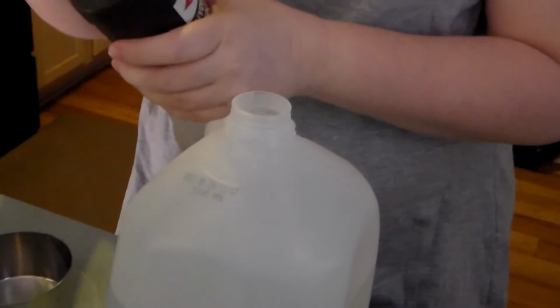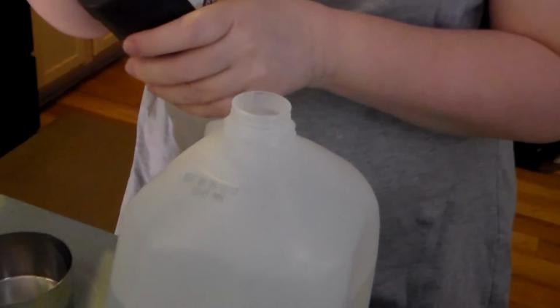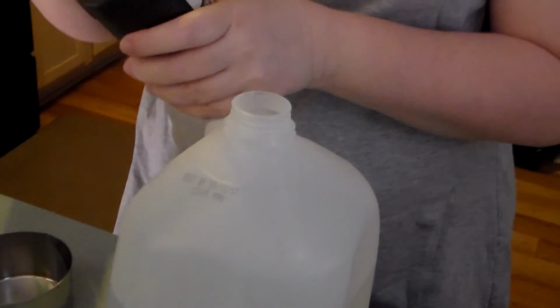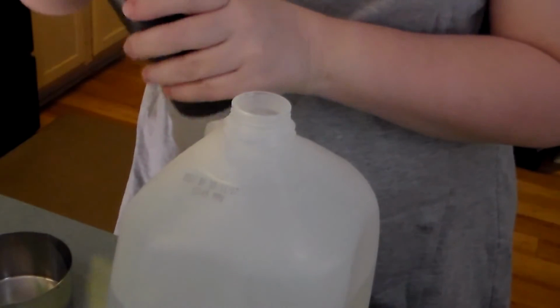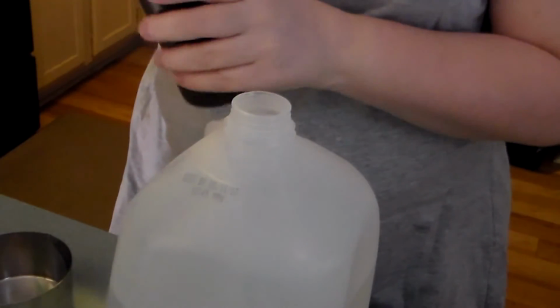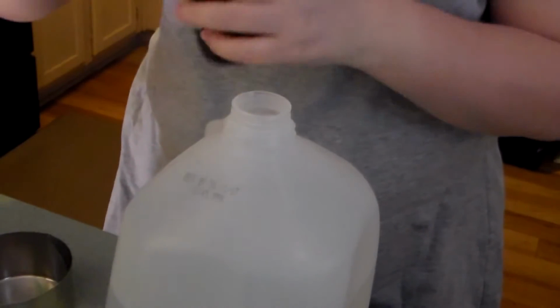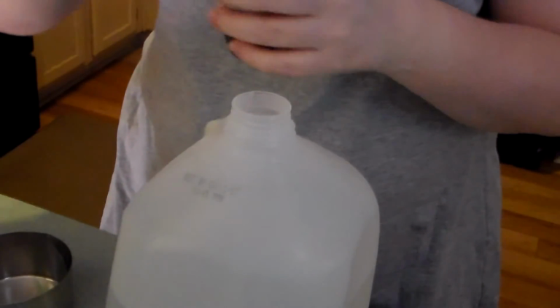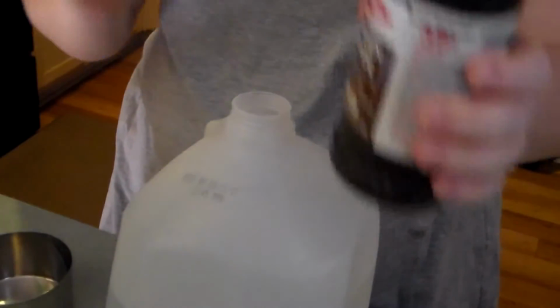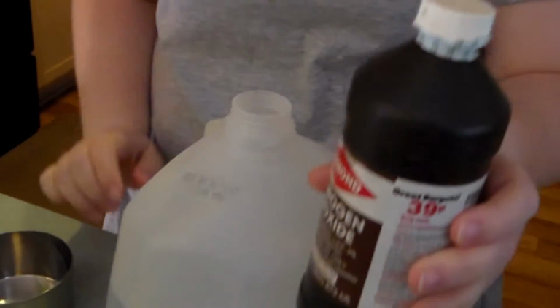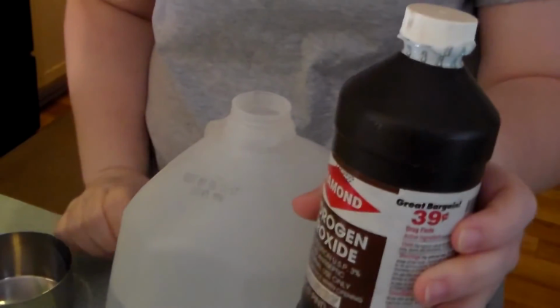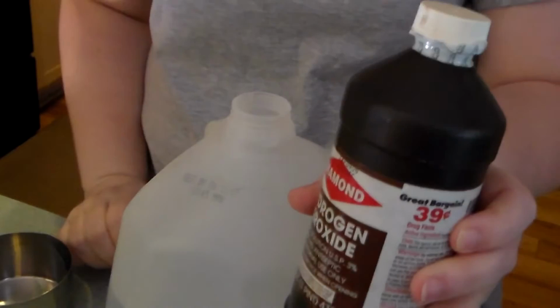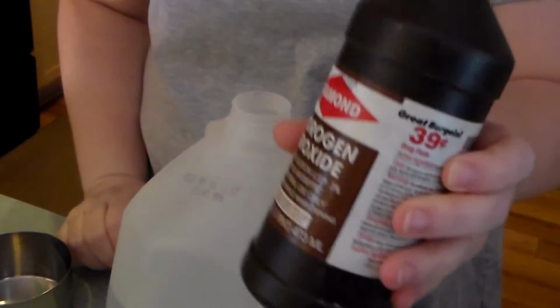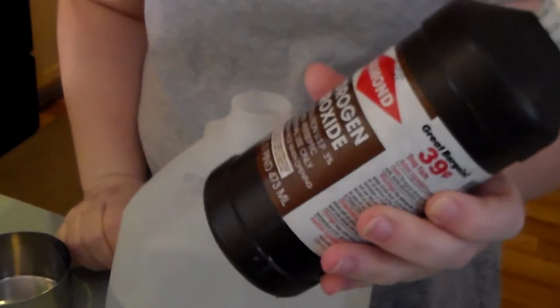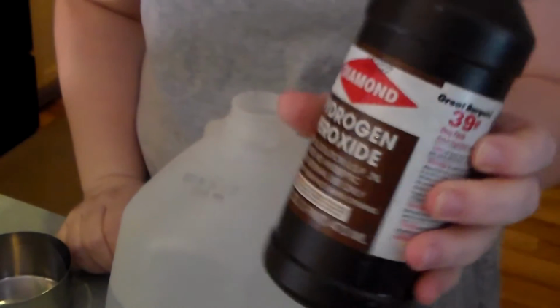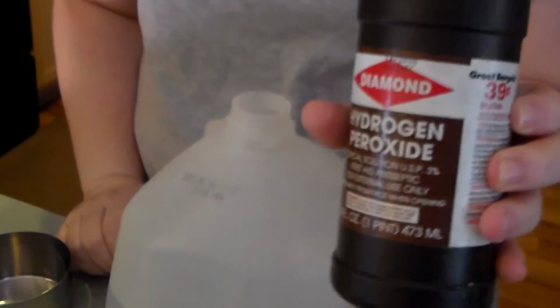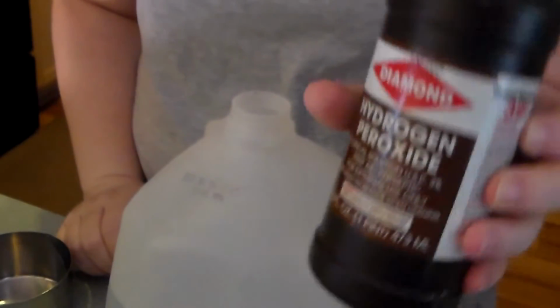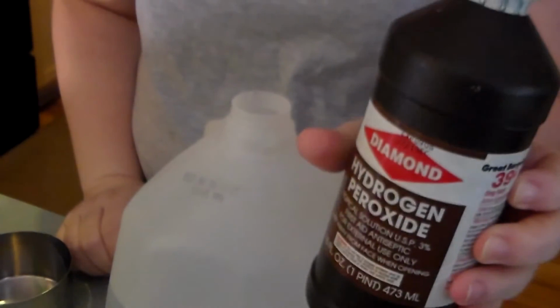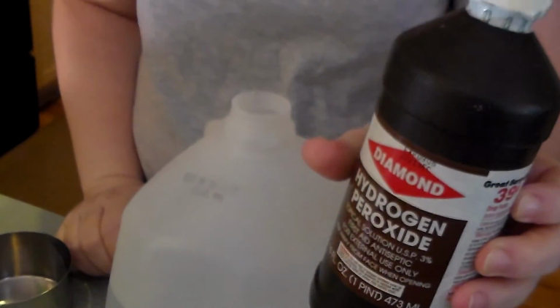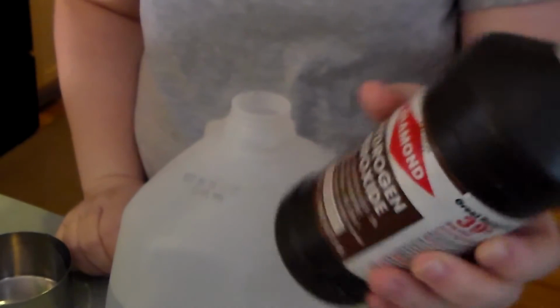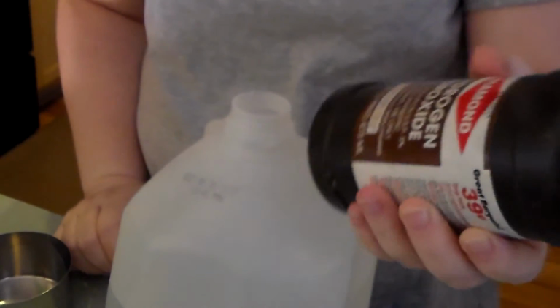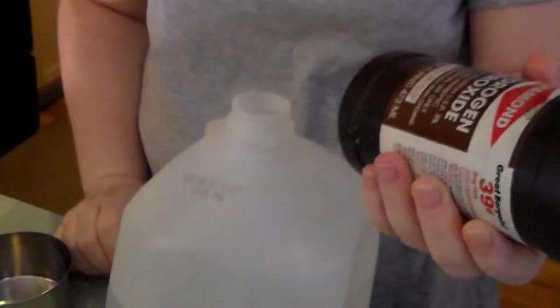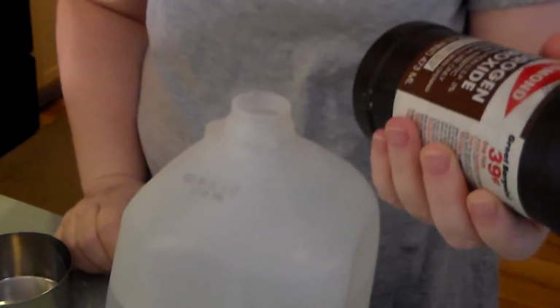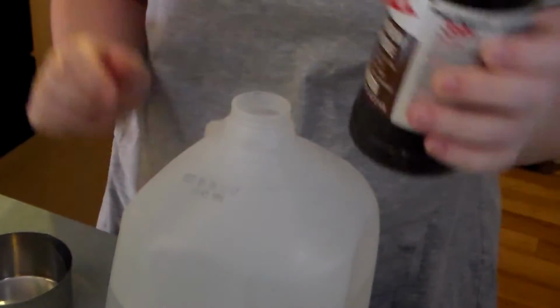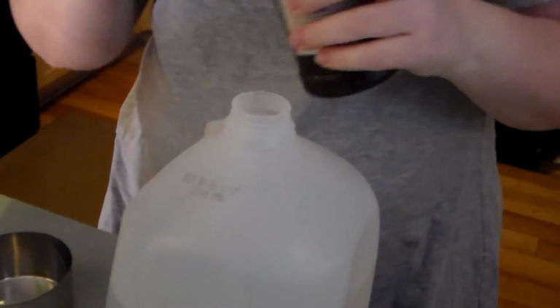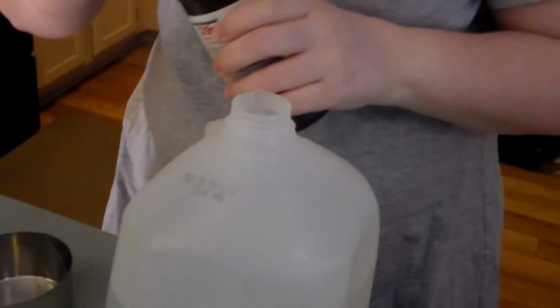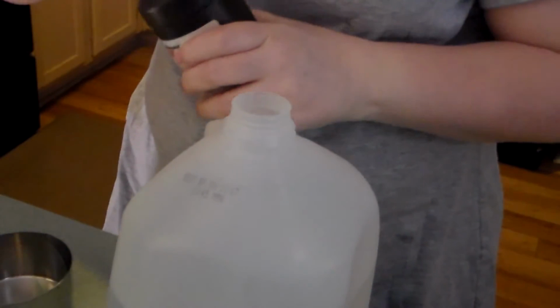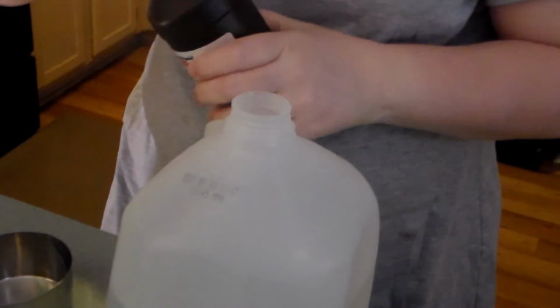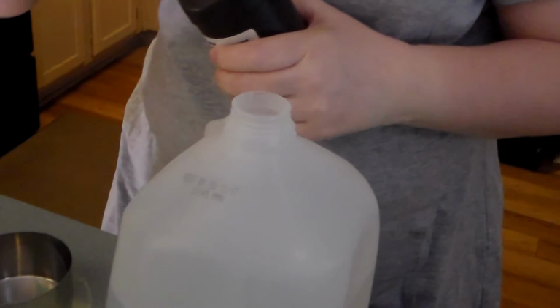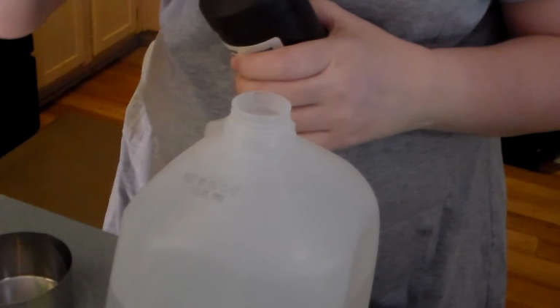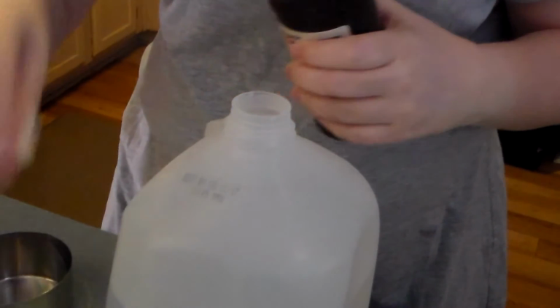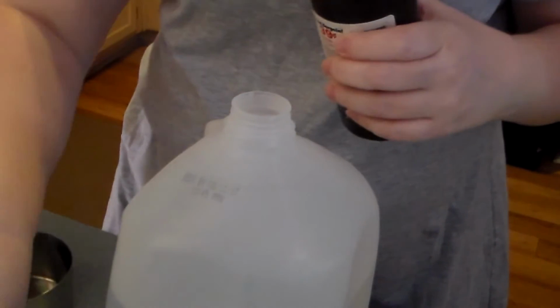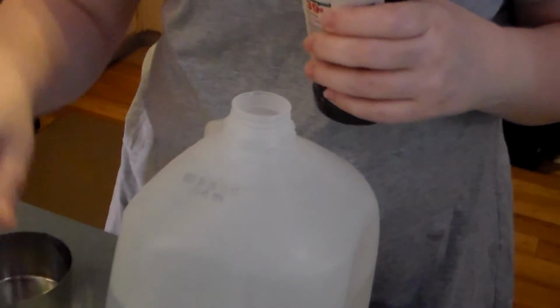Our next ingredient is hydrogen peroxide — this is just from a dollar store, plain hydrogen peroxide — and we're going to pour in one cup of that.